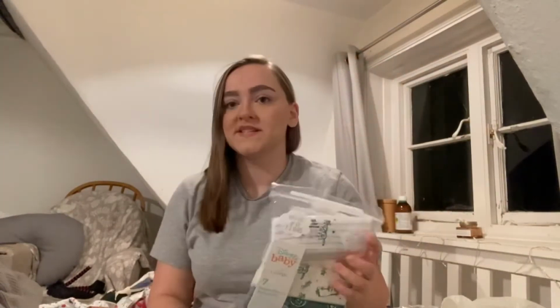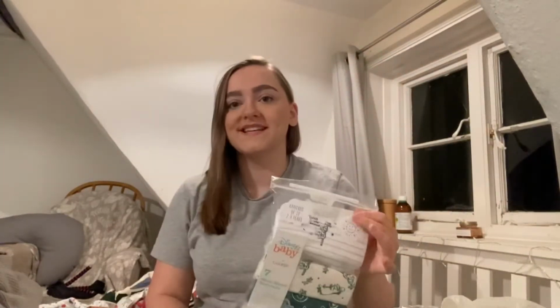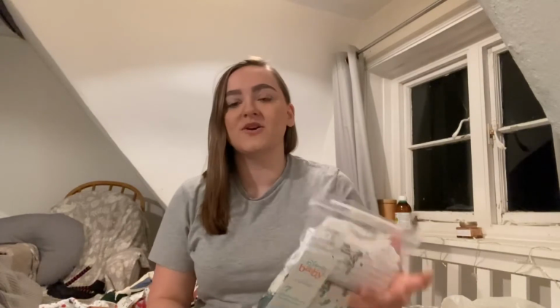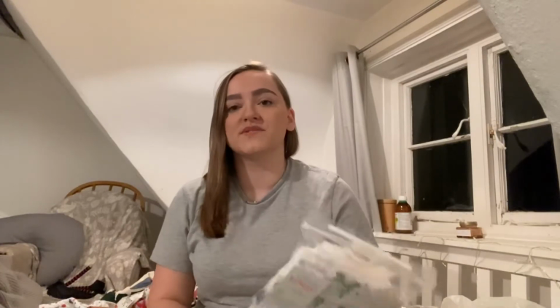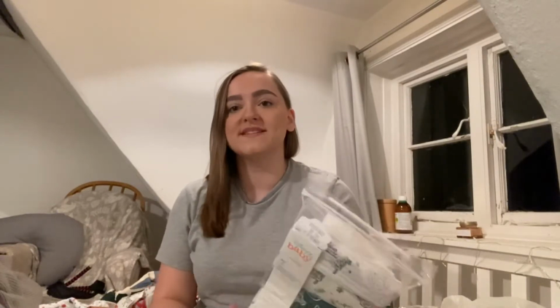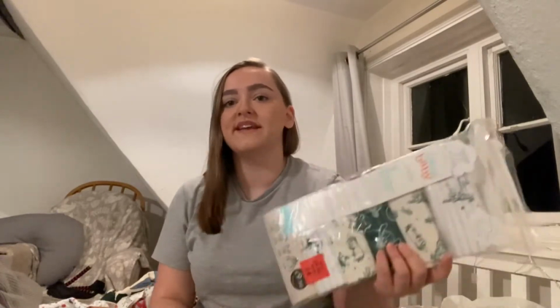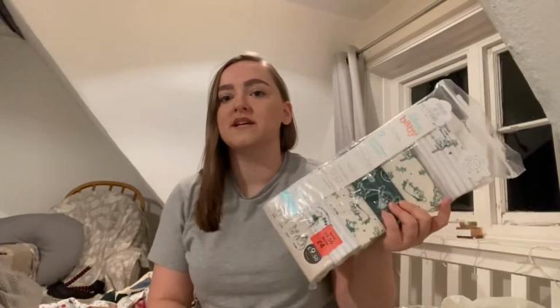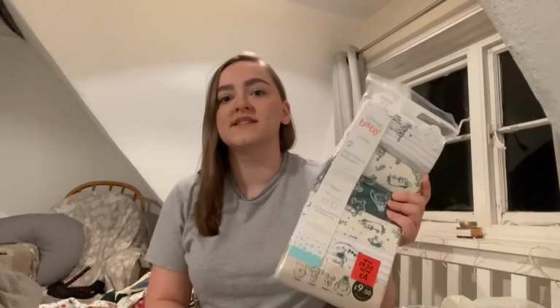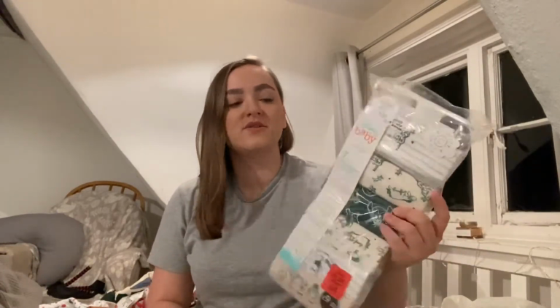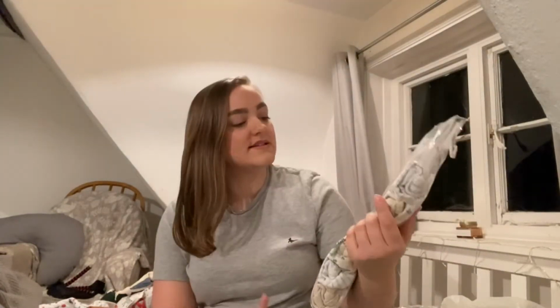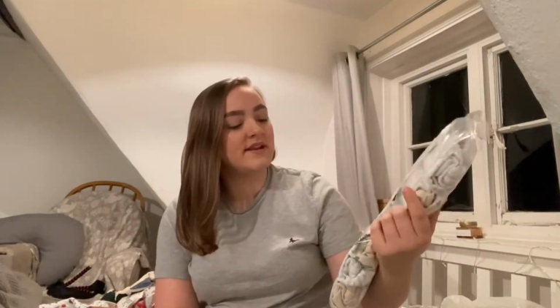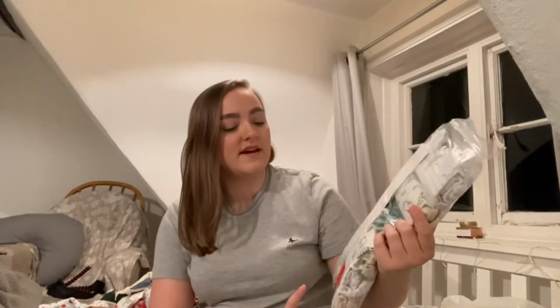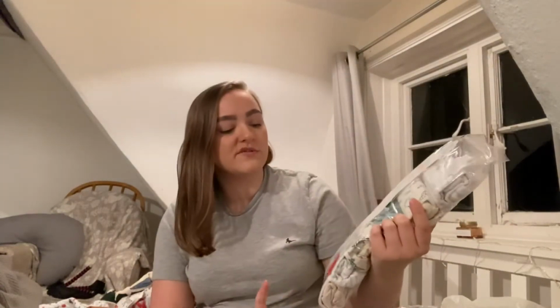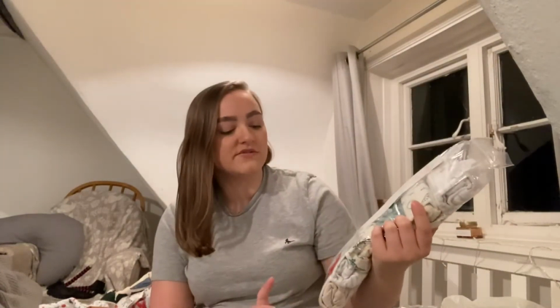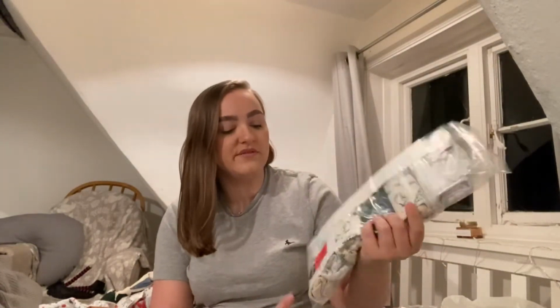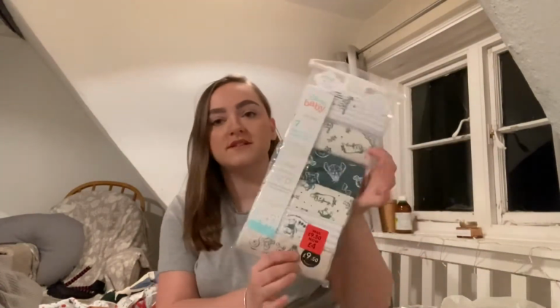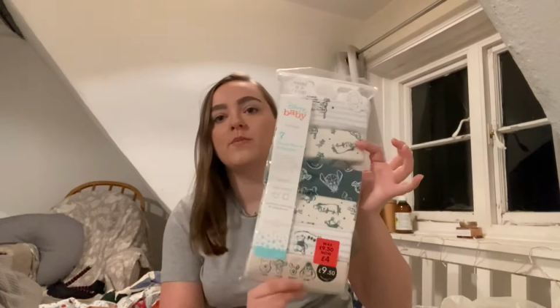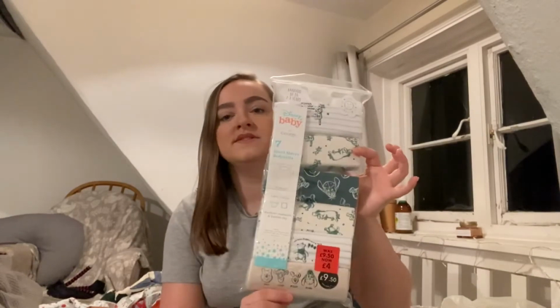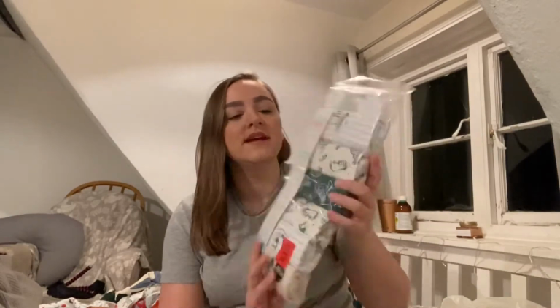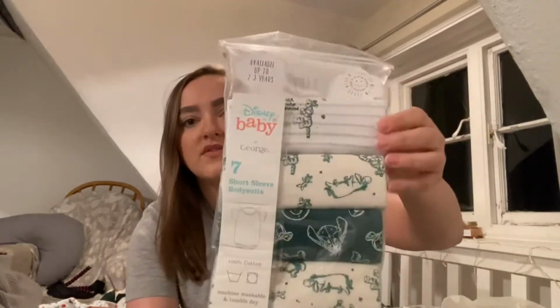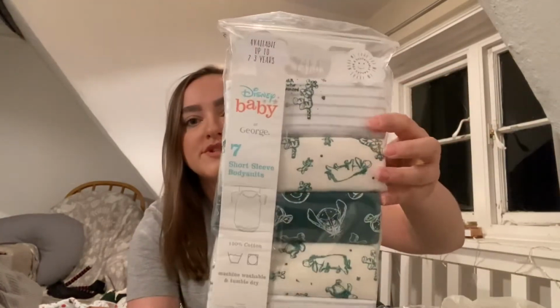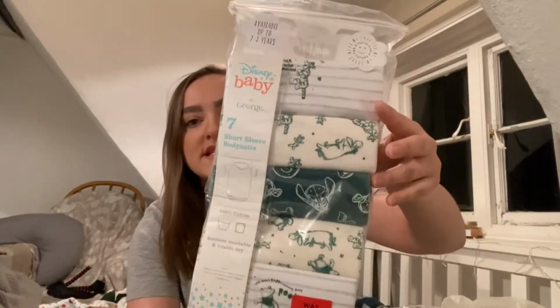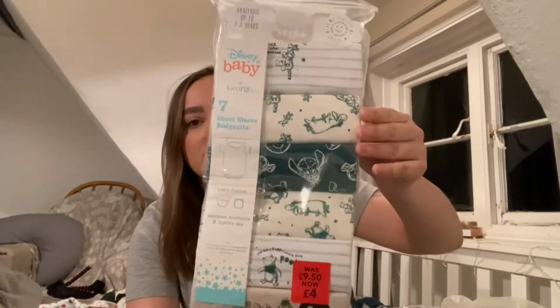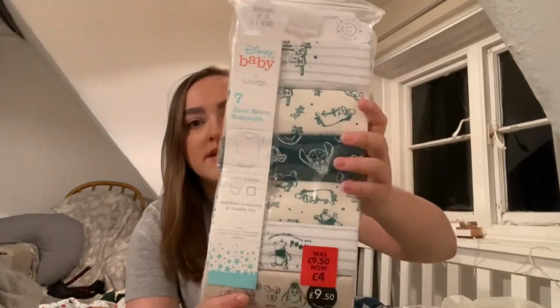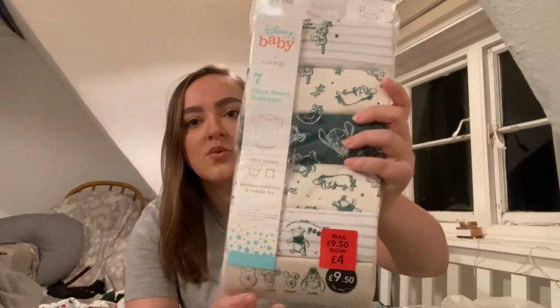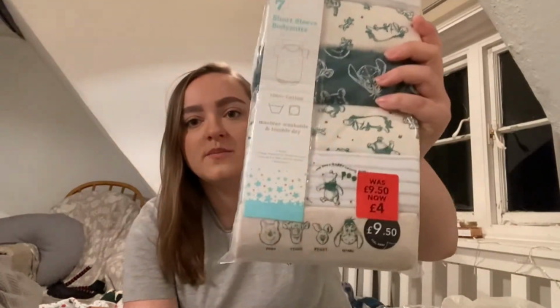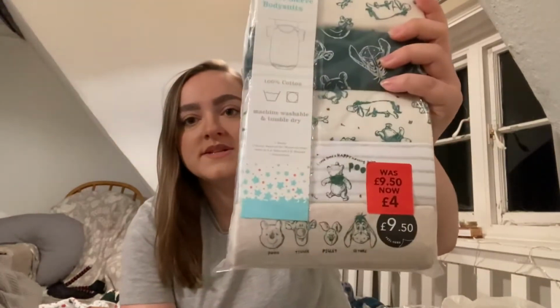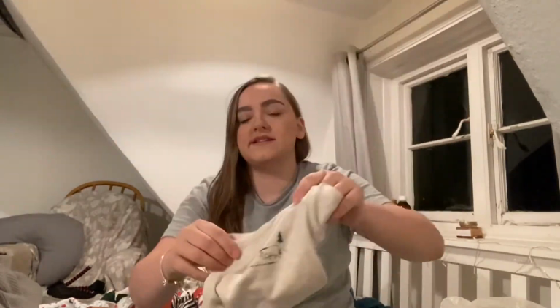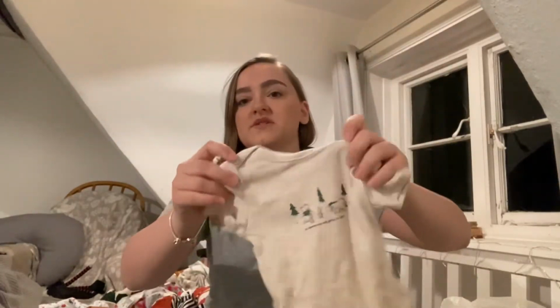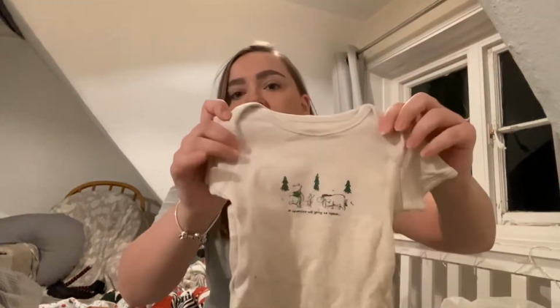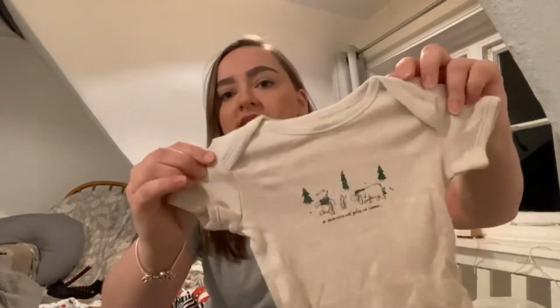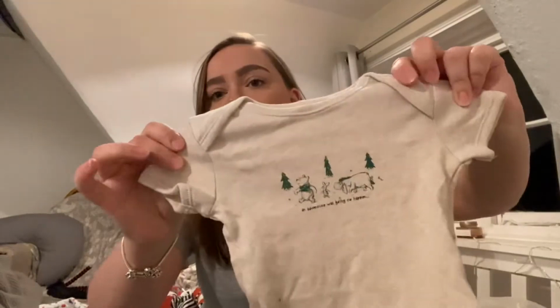The next thing I got was from Asda and I picked it up on sale. There are seven in there — they were reduced from £9.50 to £4. They just have gorgeous little Winnie the Pooh designs and this is just the one that I took out of the pack.